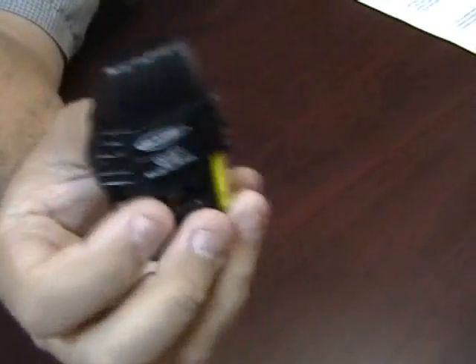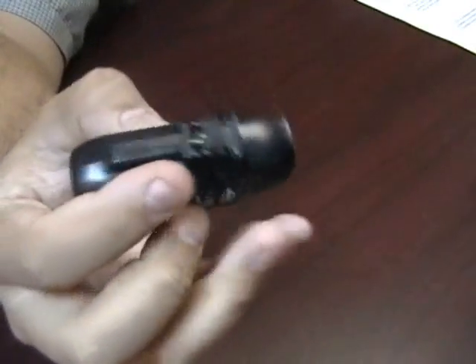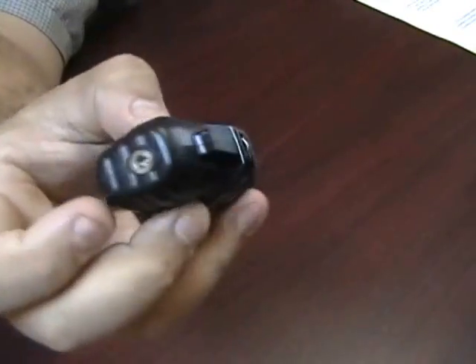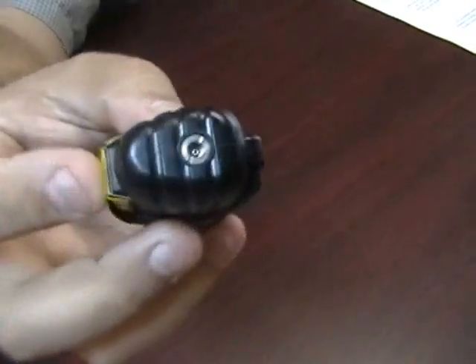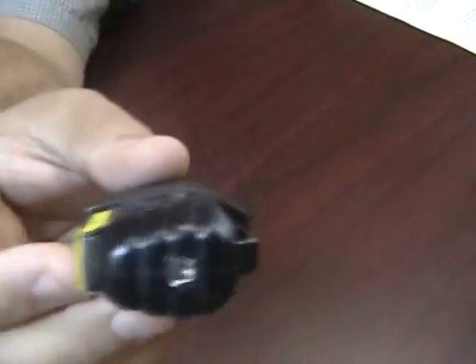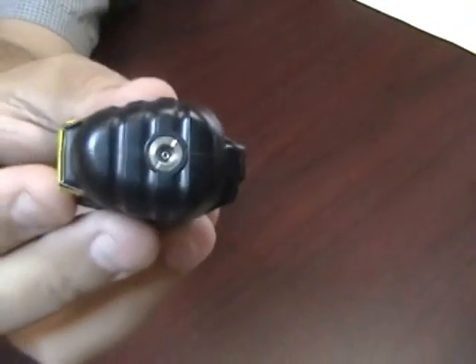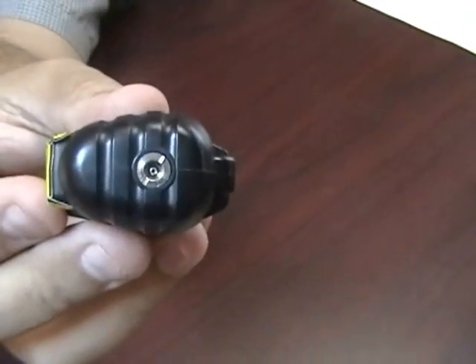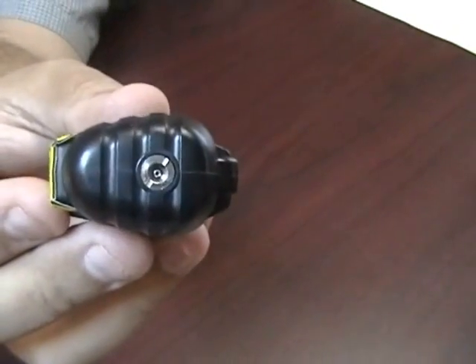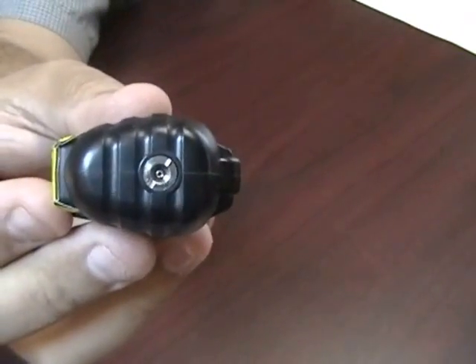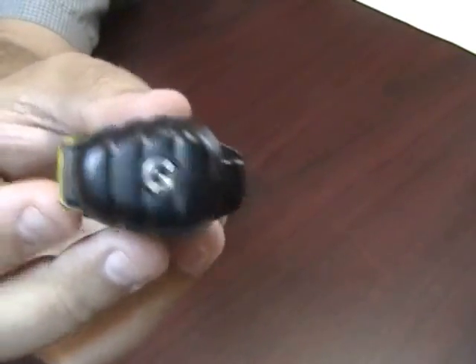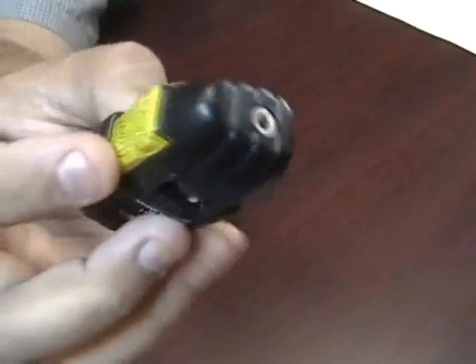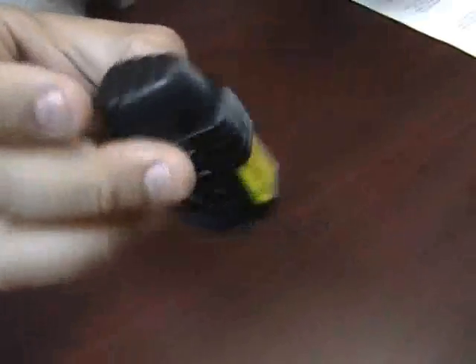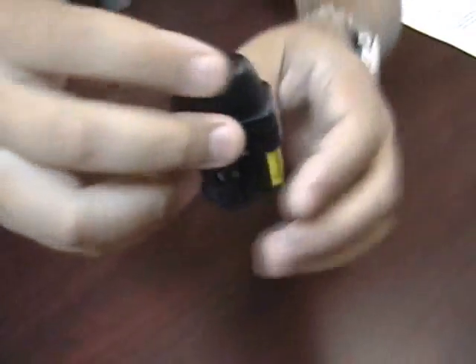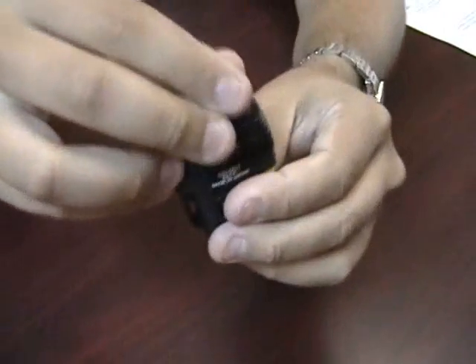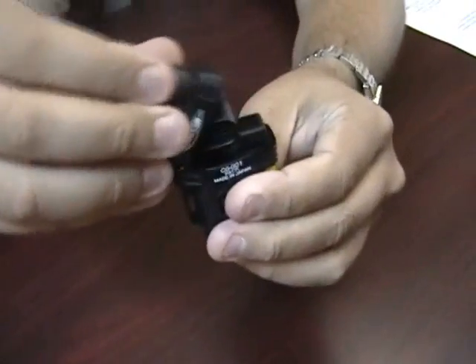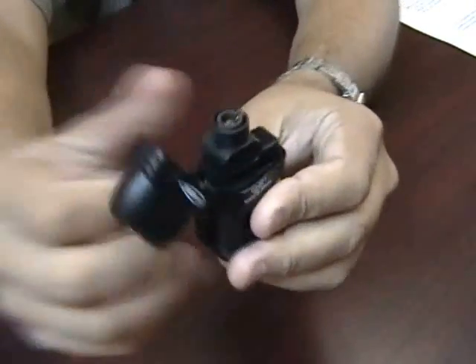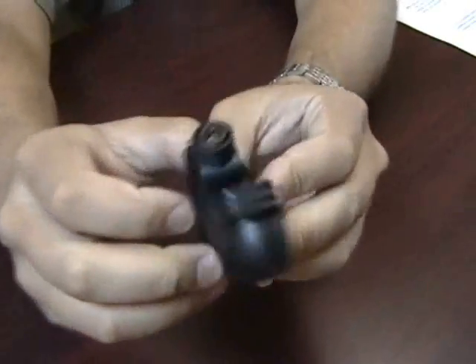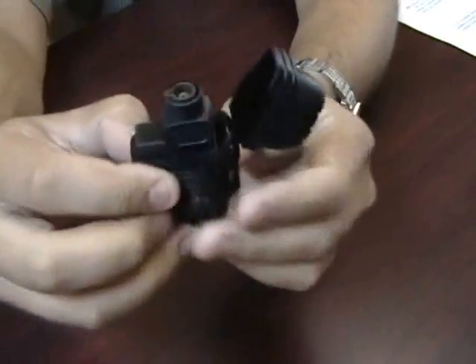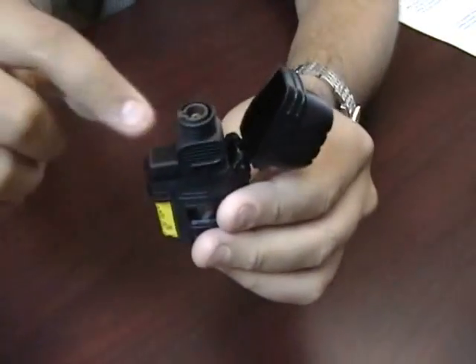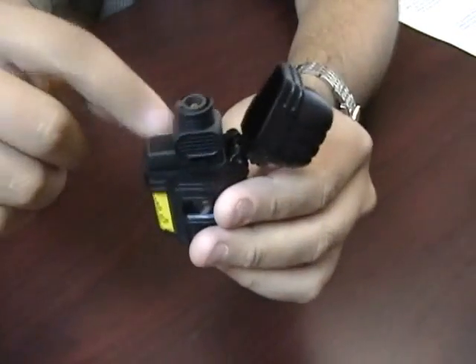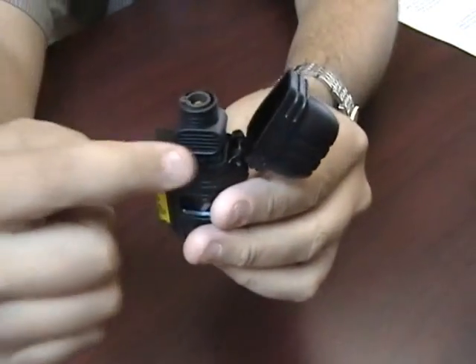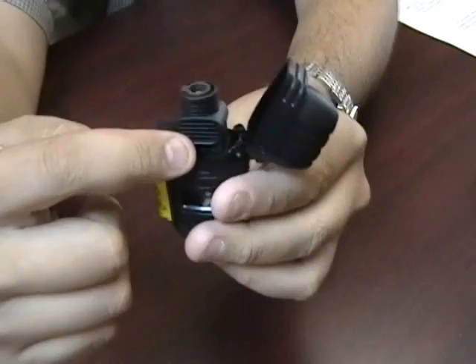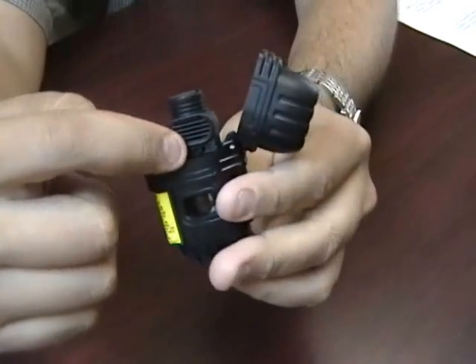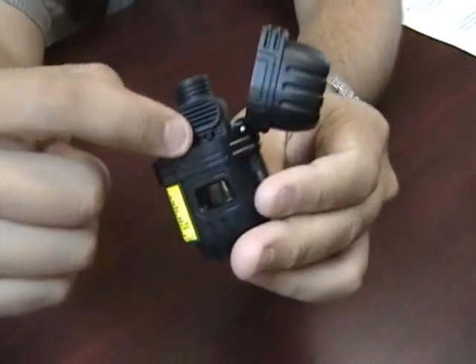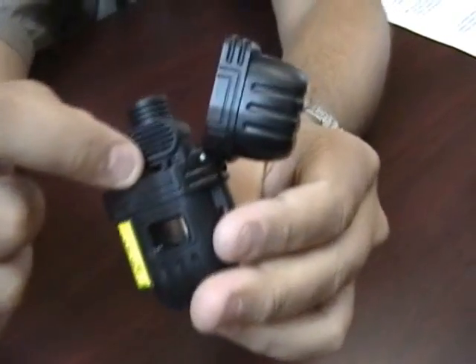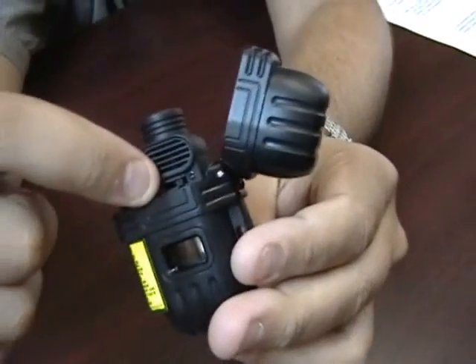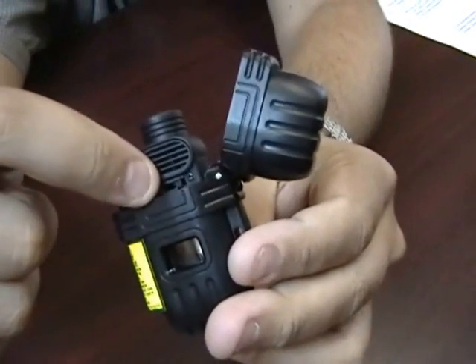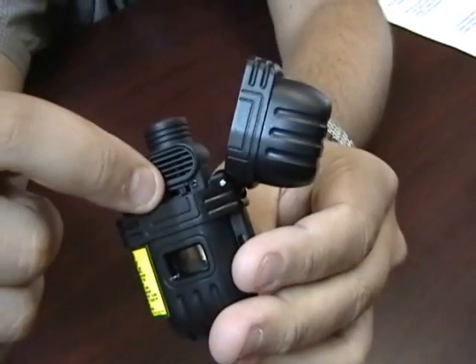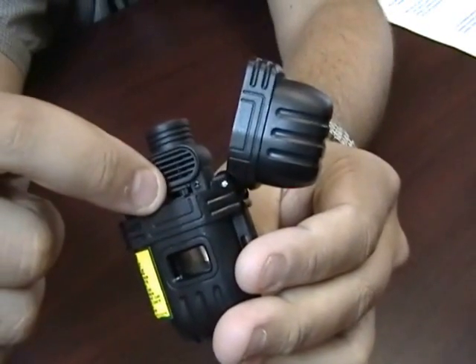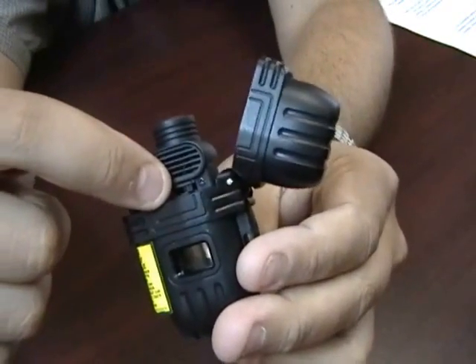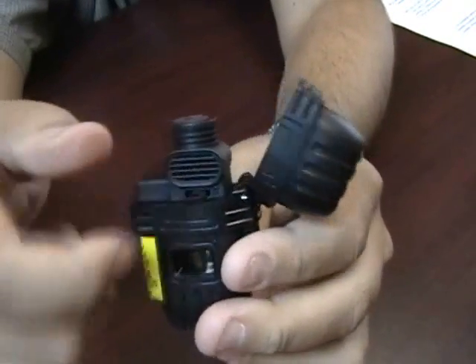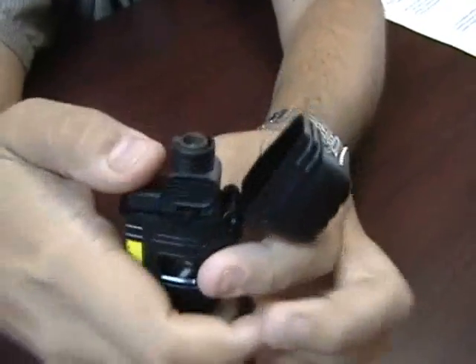This lighter has a refill valve on the bottom to make refilling really easy. When you open it up you have your adjustment knob right here — you can adjust the flame up or down, so it's really convenient.